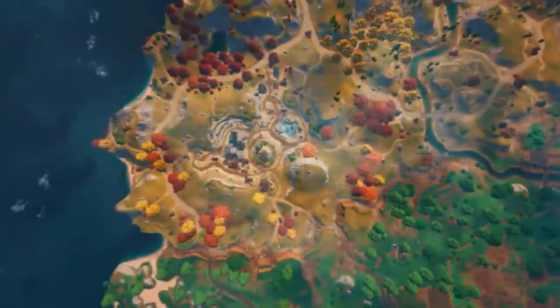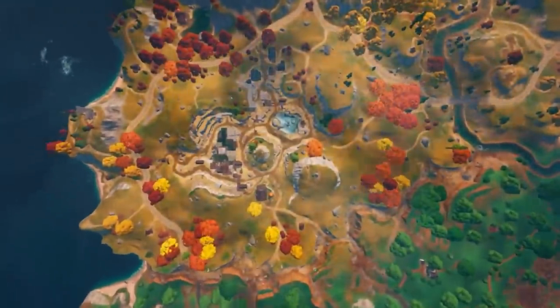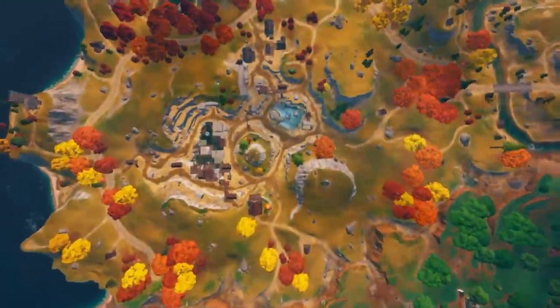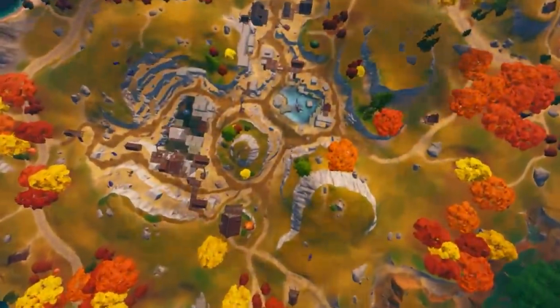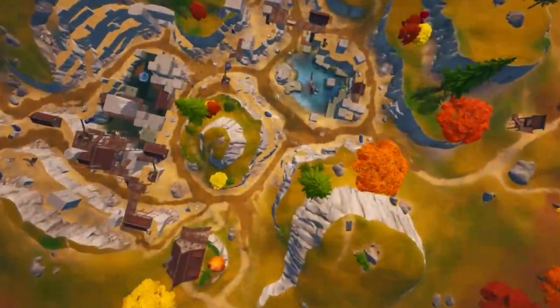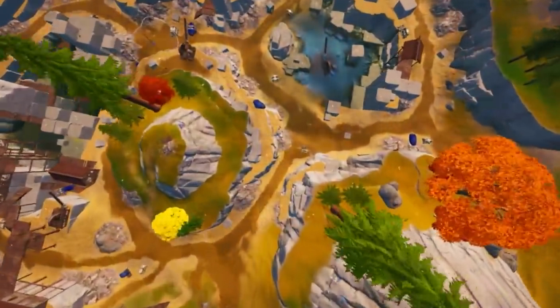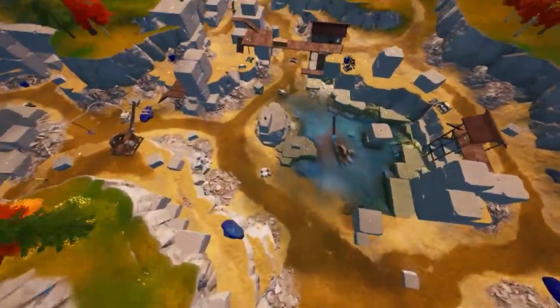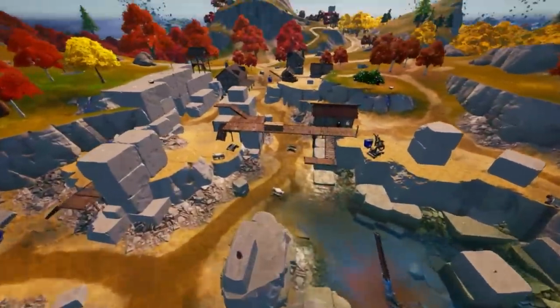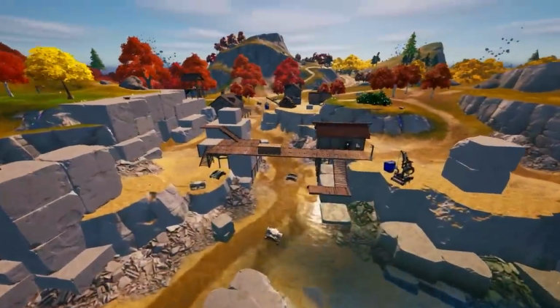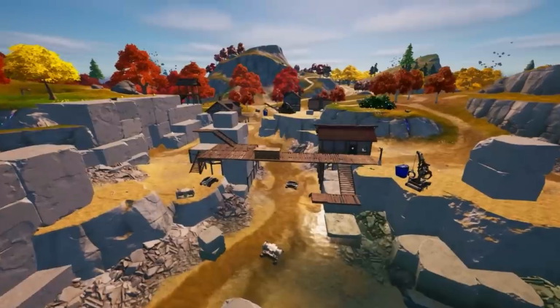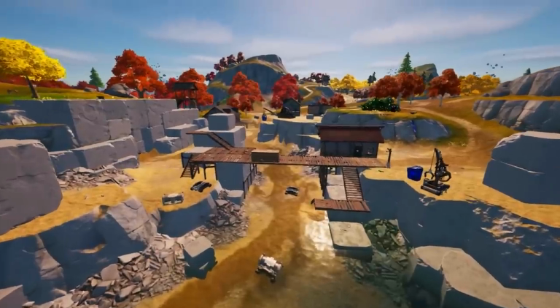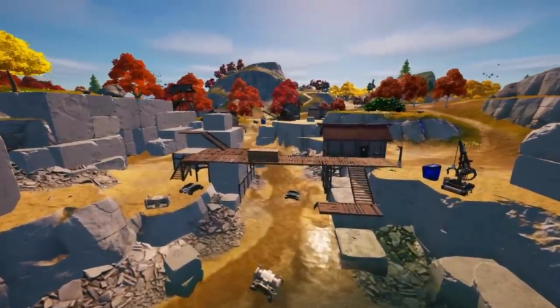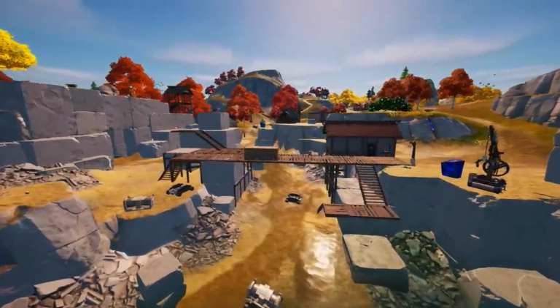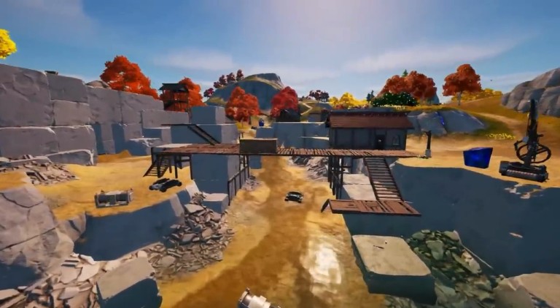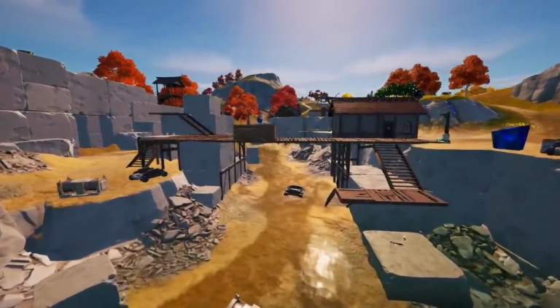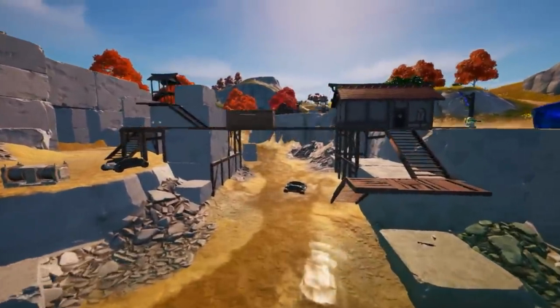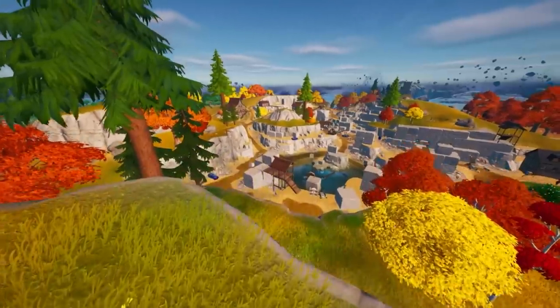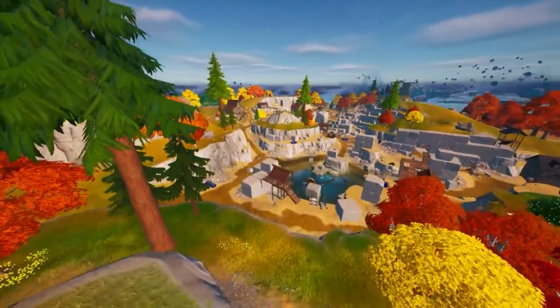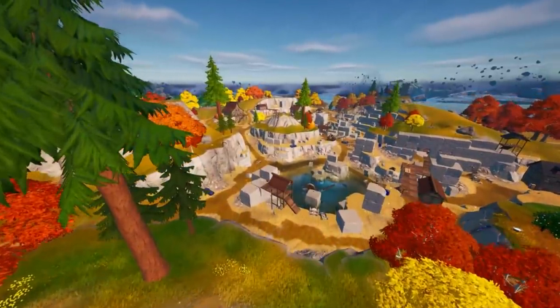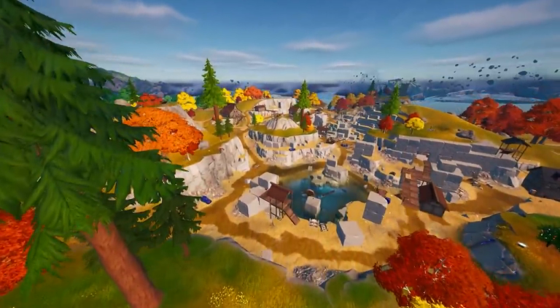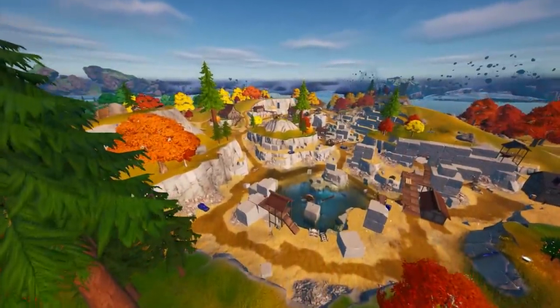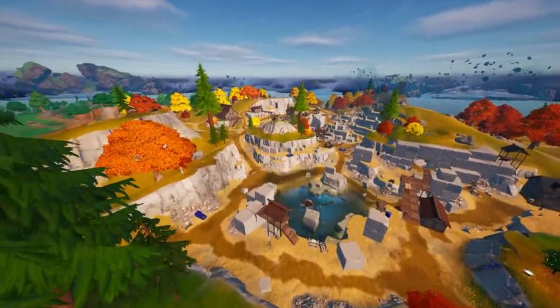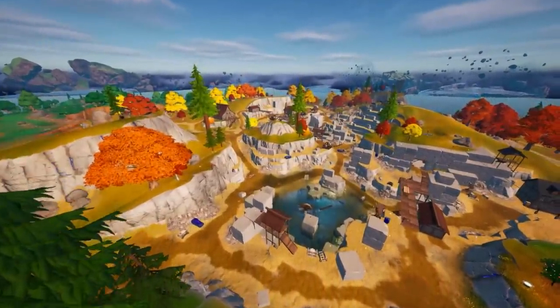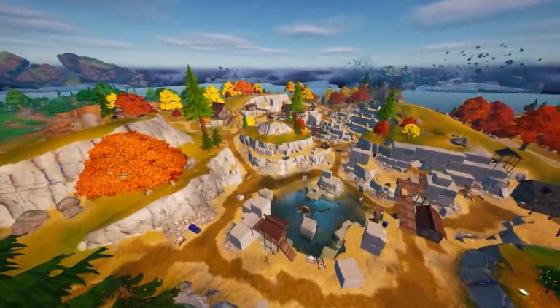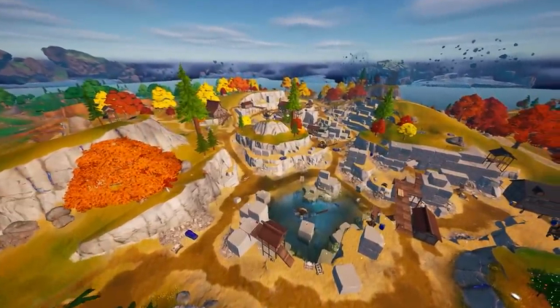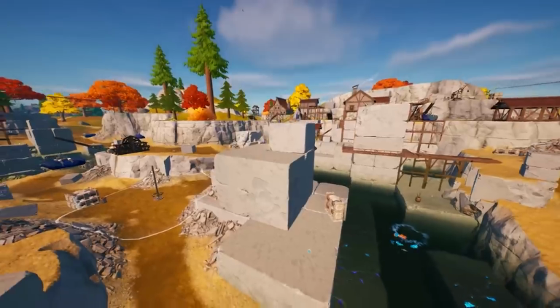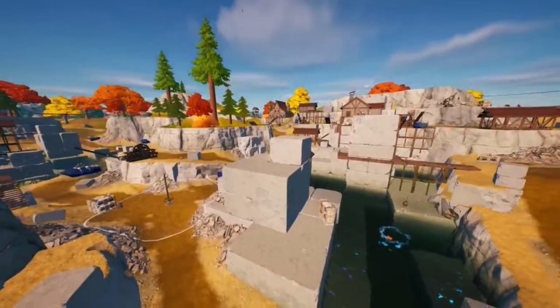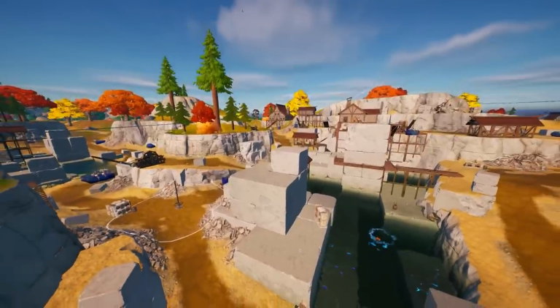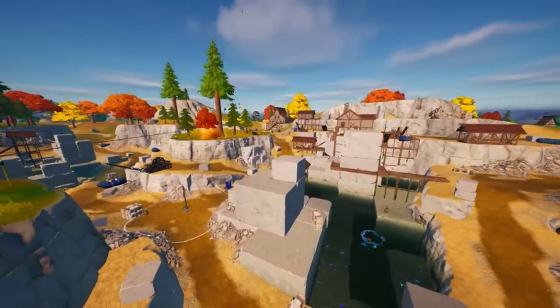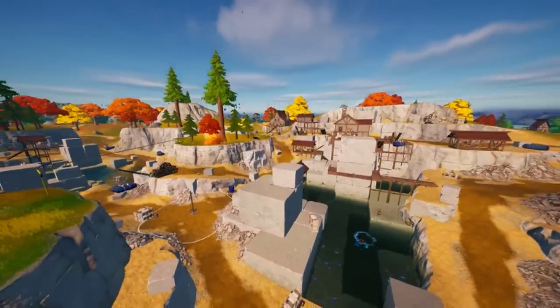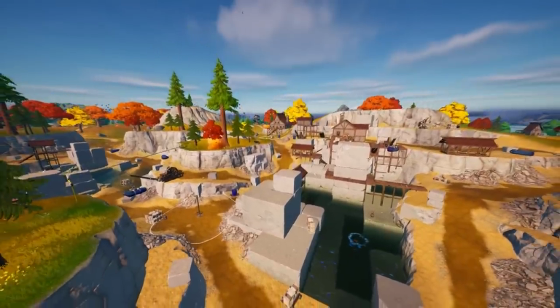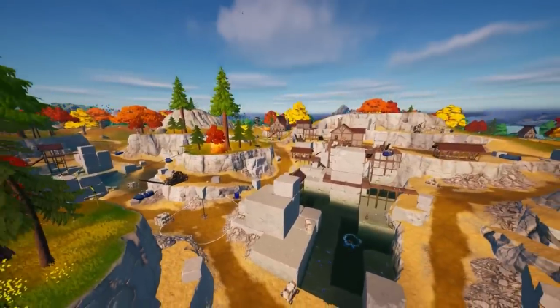Let's start off with drop spot. Muz is dropping at Shattered Slabs, a drop spot that many would consider to be quite weak. But it's how he plays his early game, making sure he gains every single advantage, that turns this average spot into a very strong start.